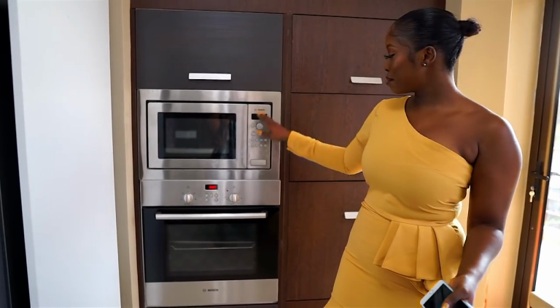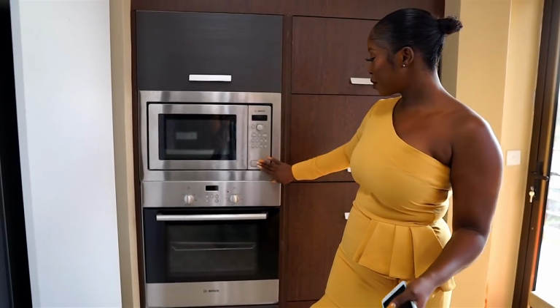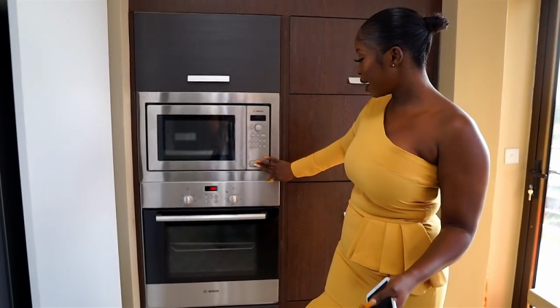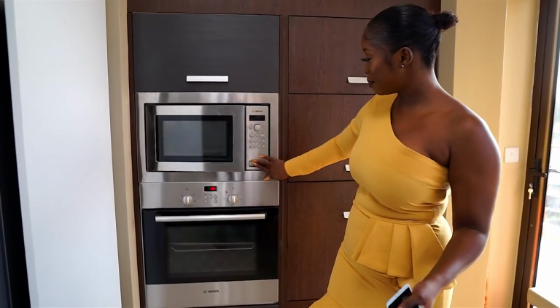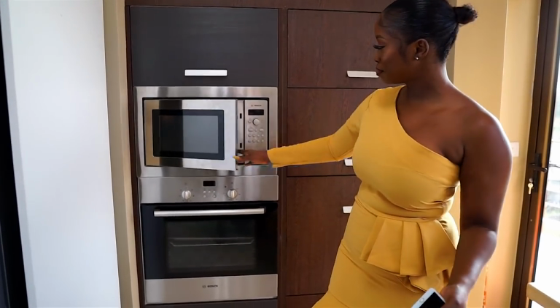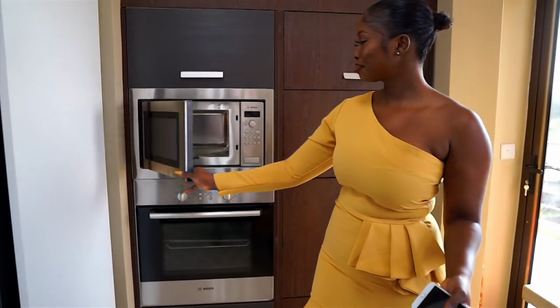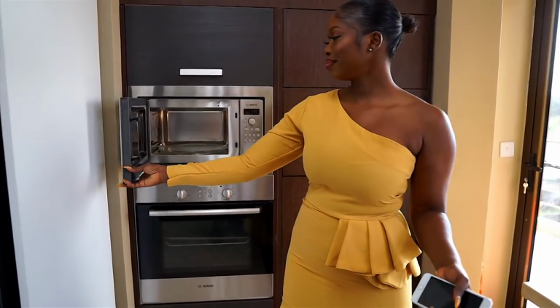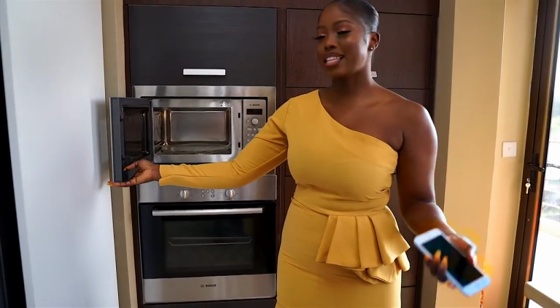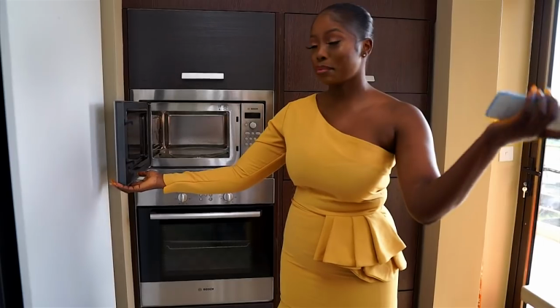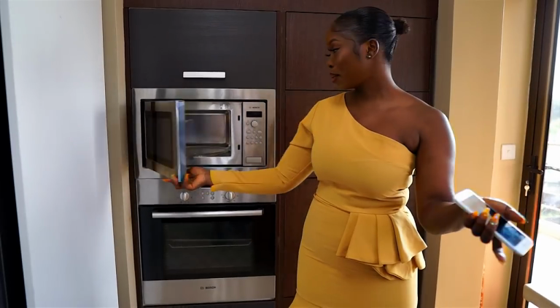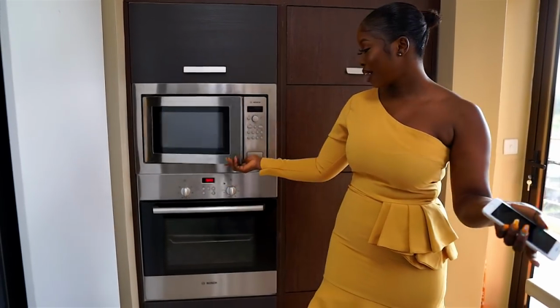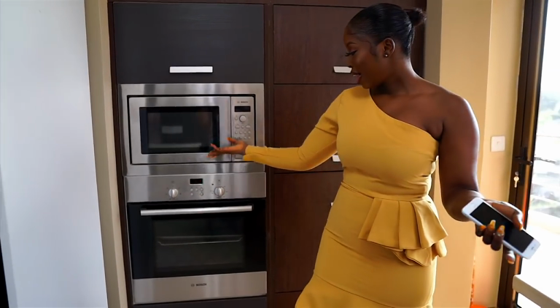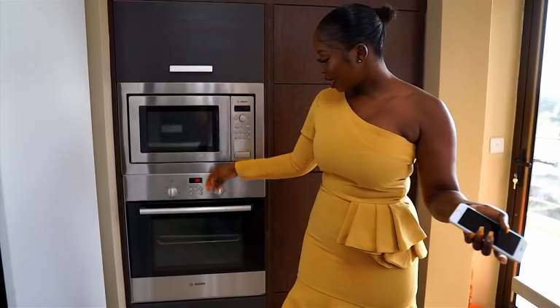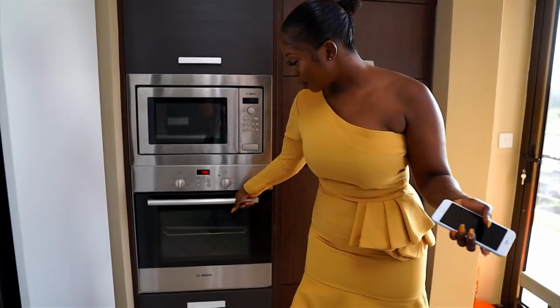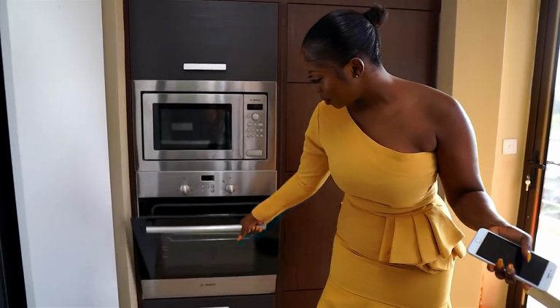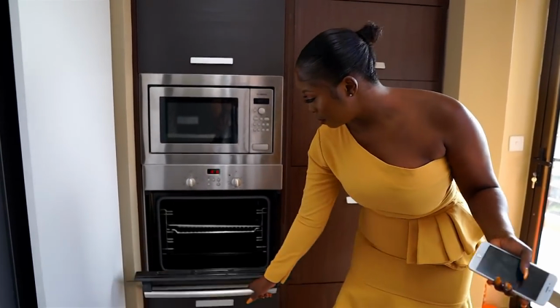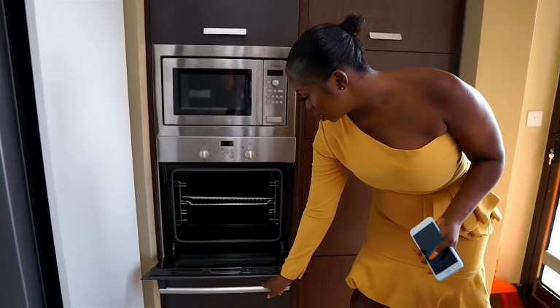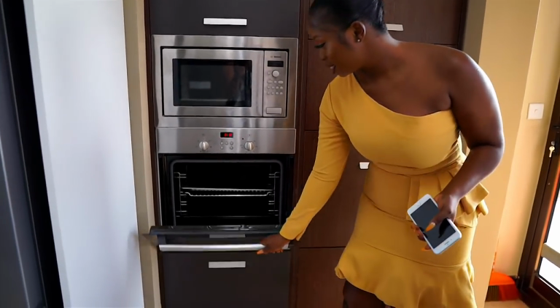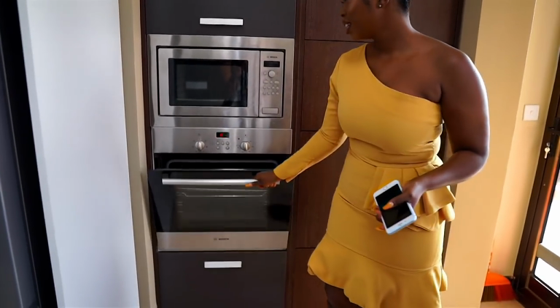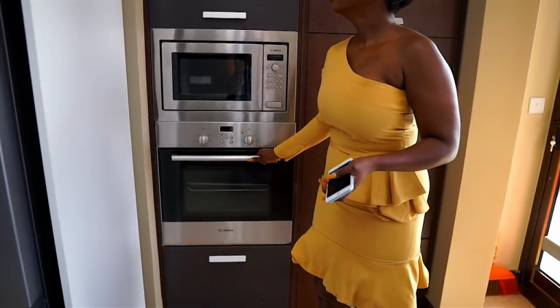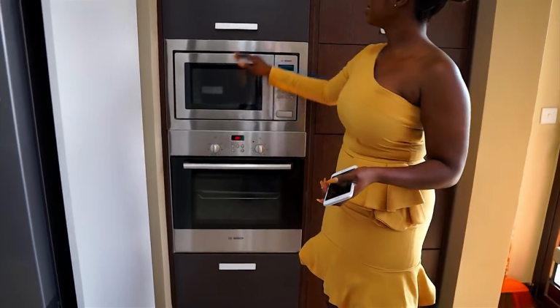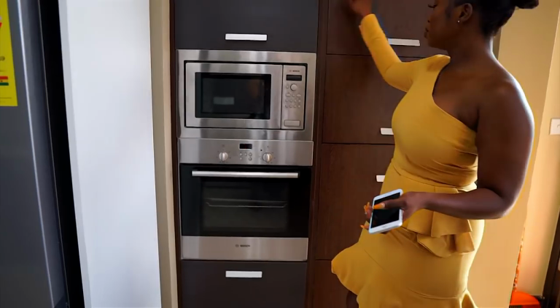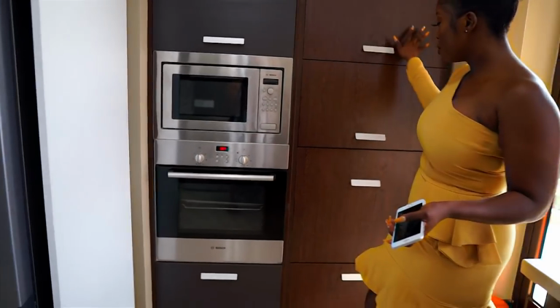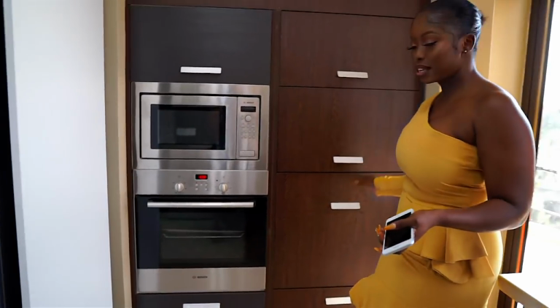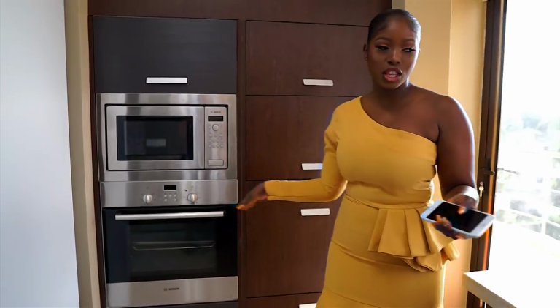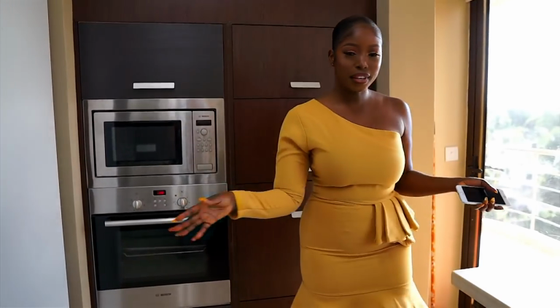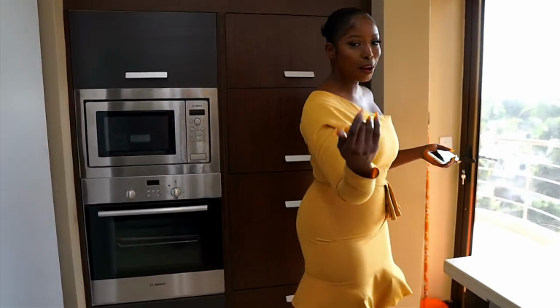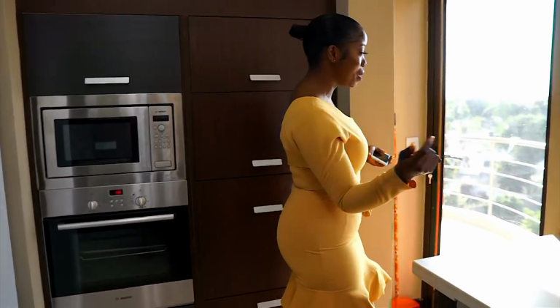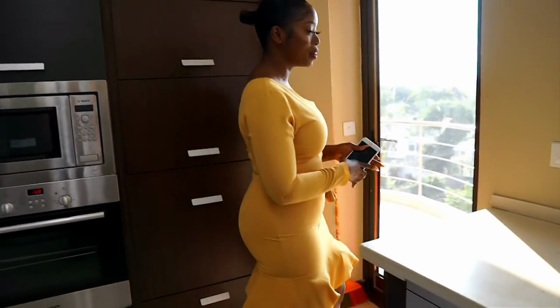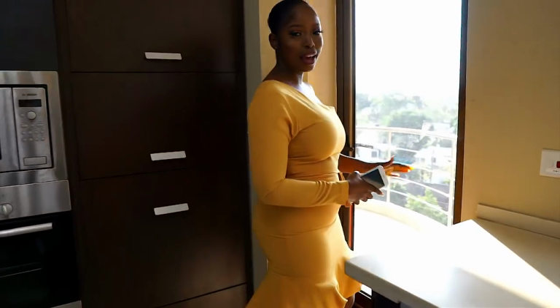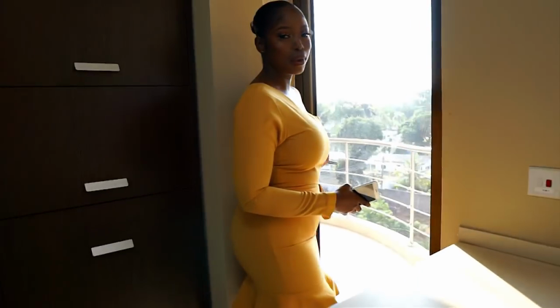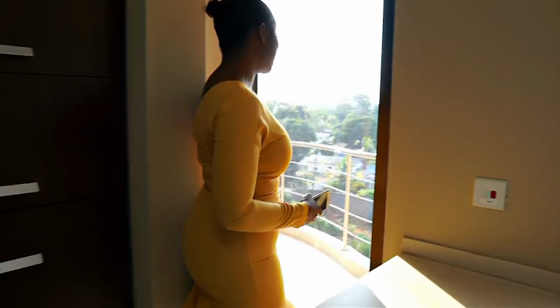This area we have the microwave — standard microwave. Then we have the oven. And just a bunch of drawers to keep stuff. Then come with me — over here we have the balcony.